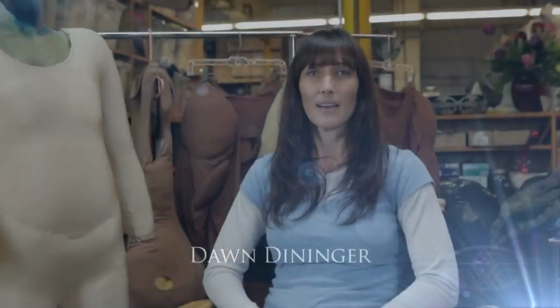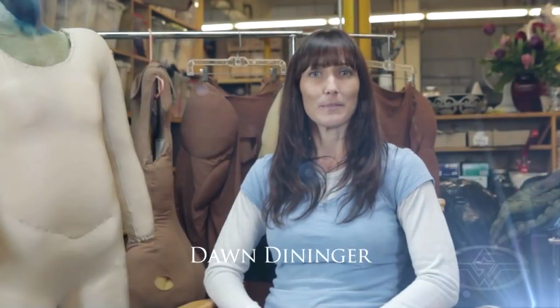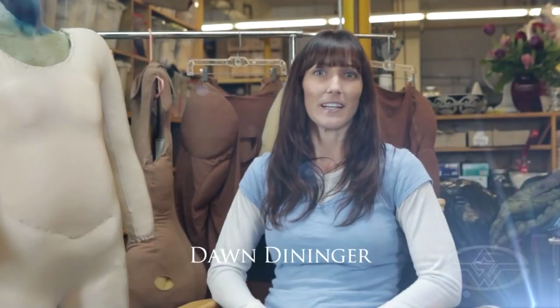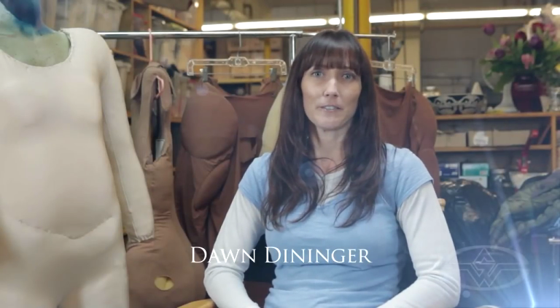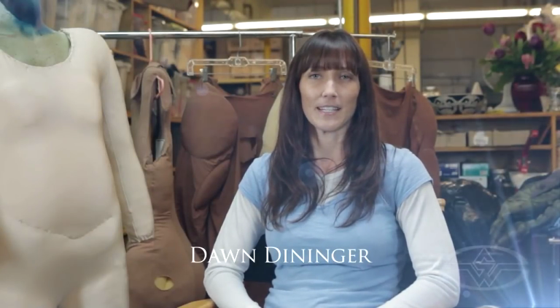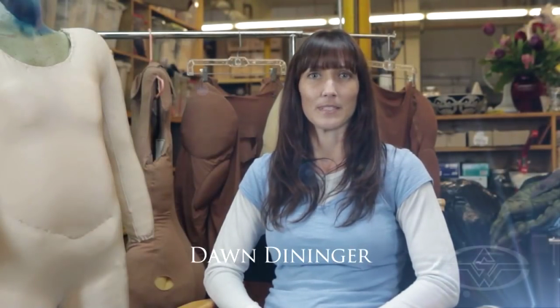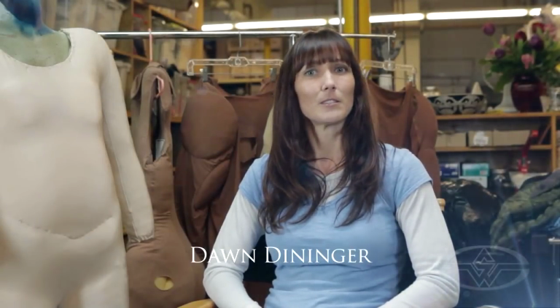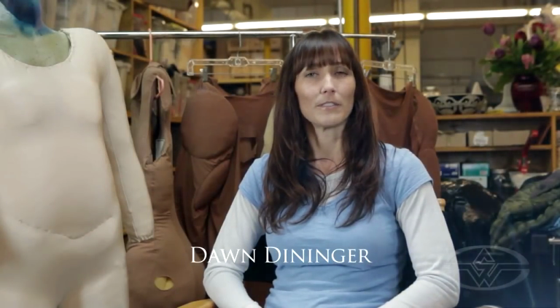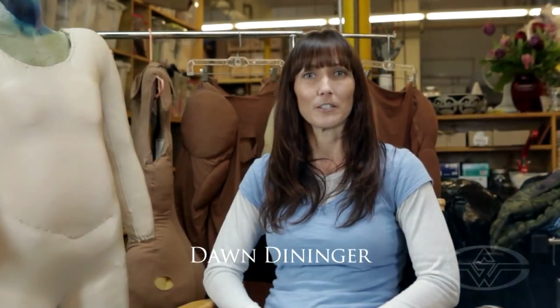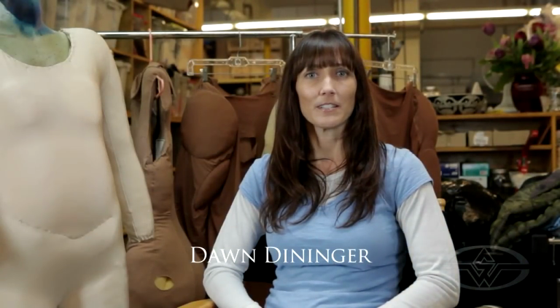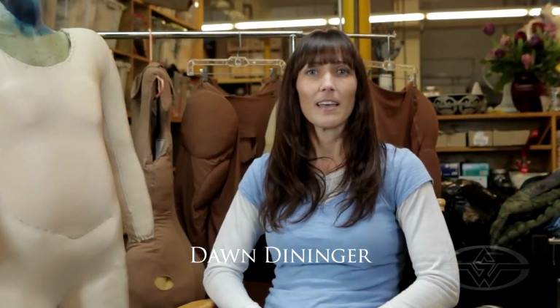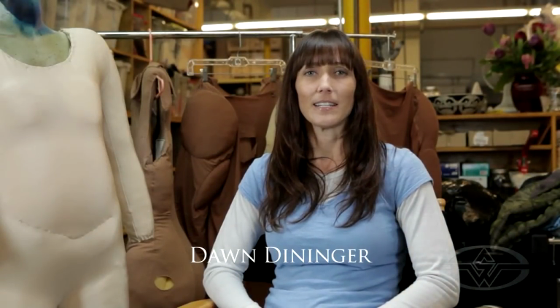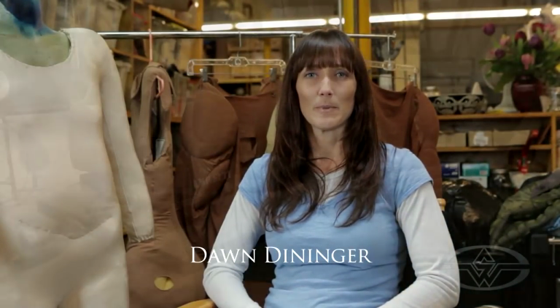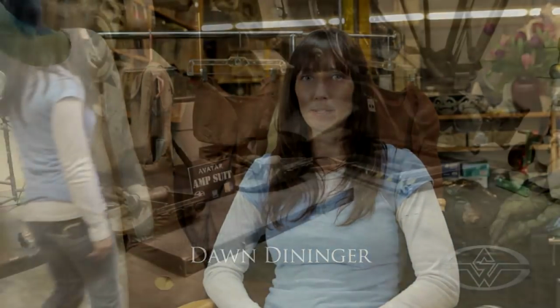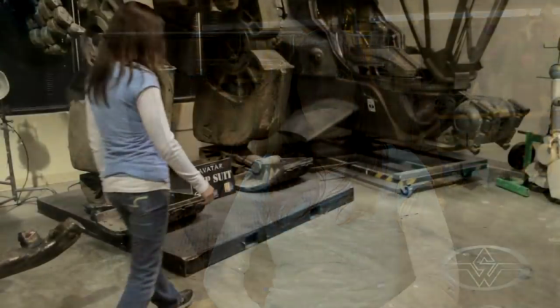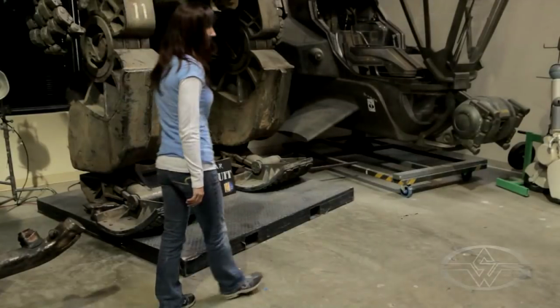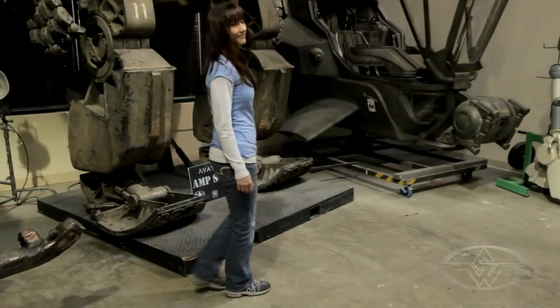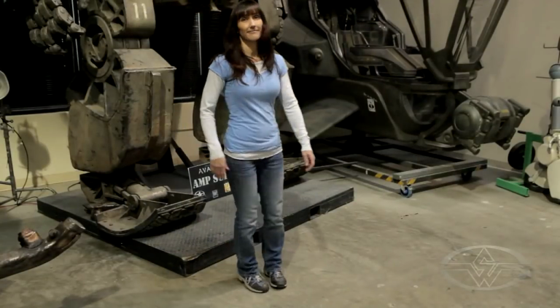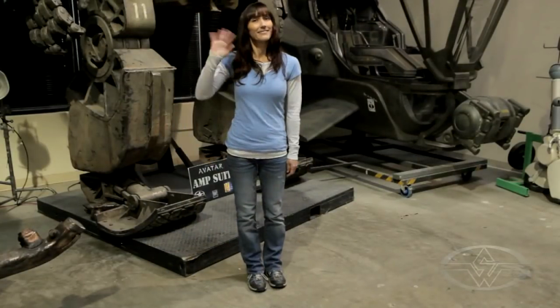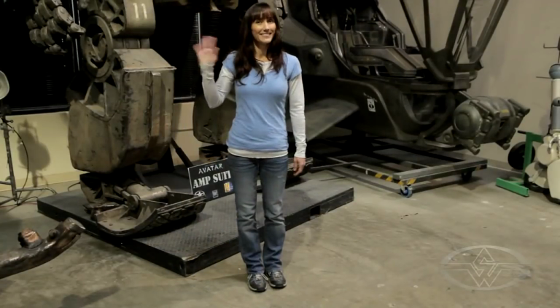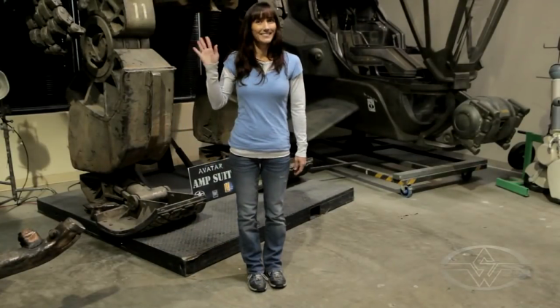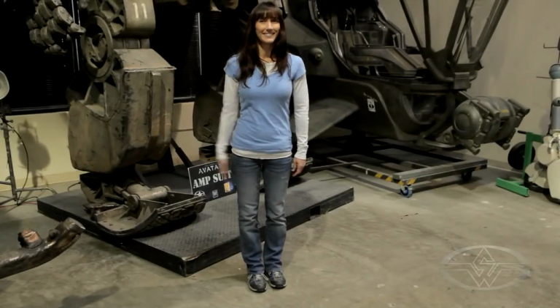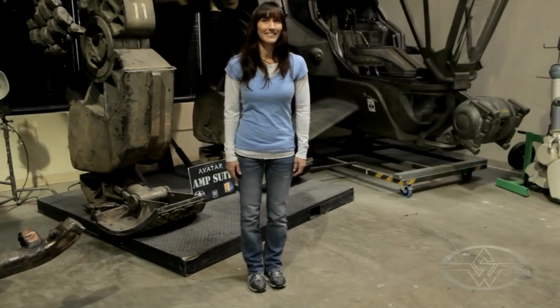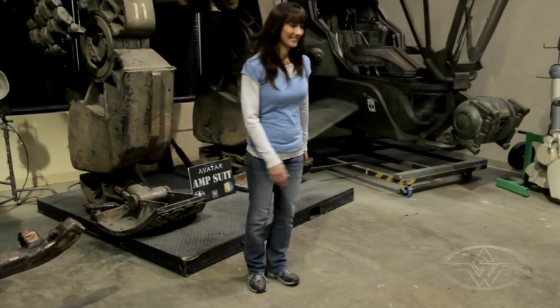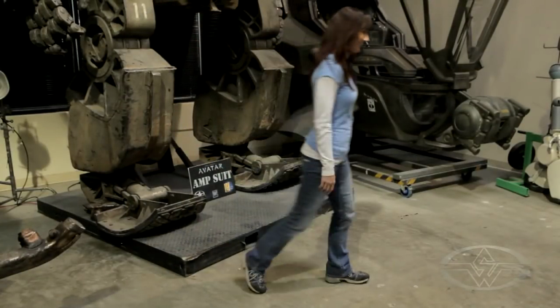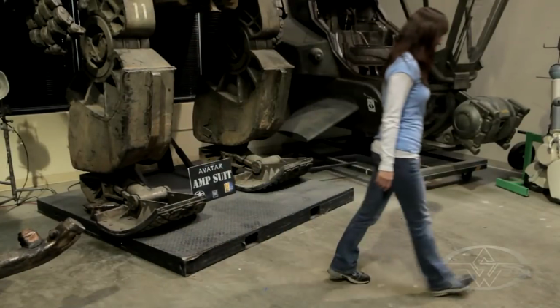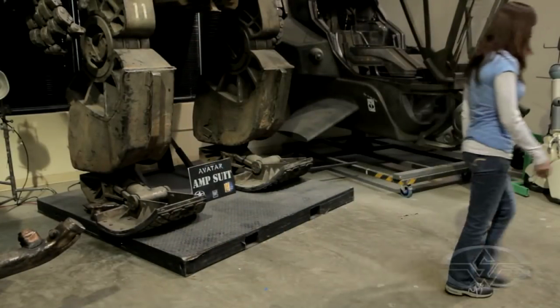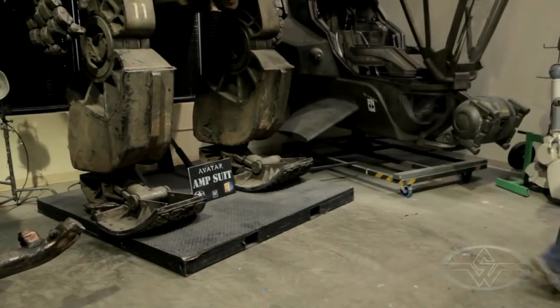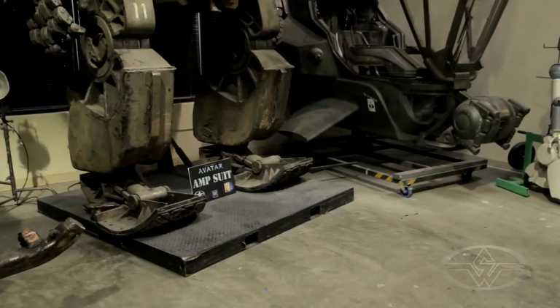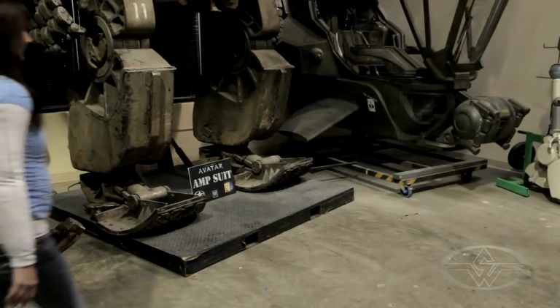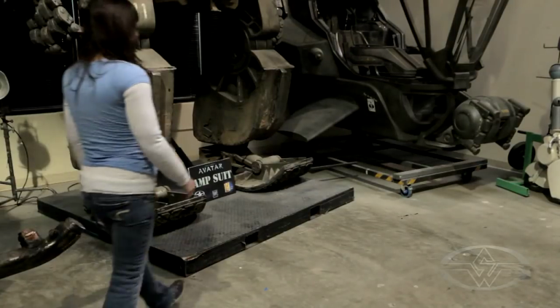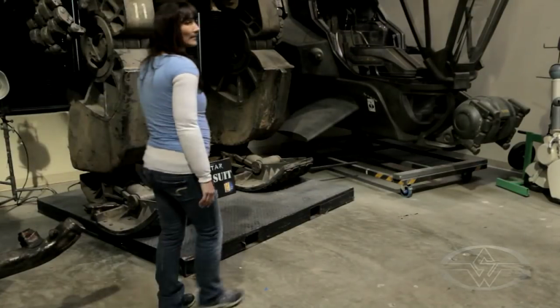I'm Dawn Deininger for the Stan Winston School of Character Arts, and today we'll be fabricating a fat suit — a suit that makes somebody a little more overweight than they normally are.